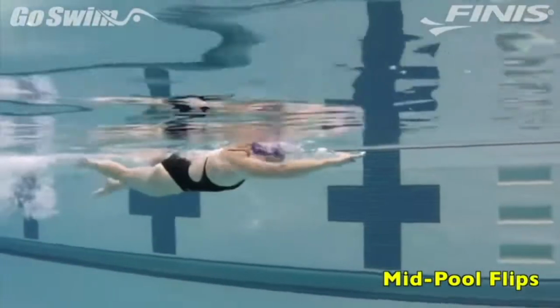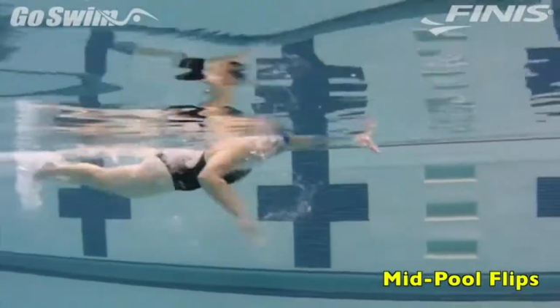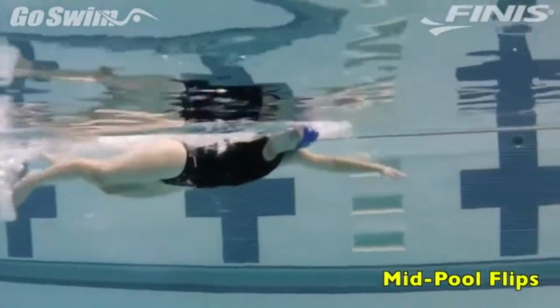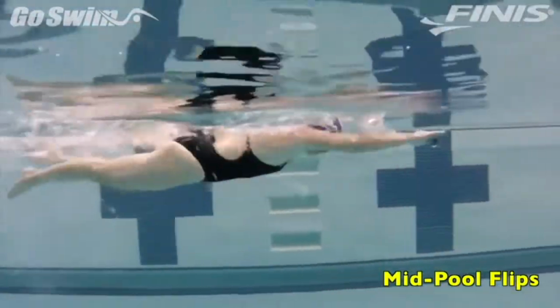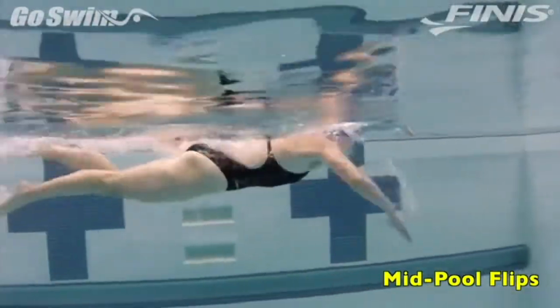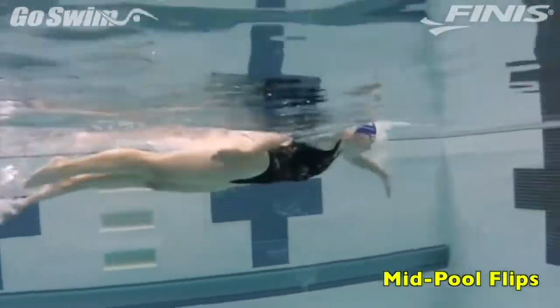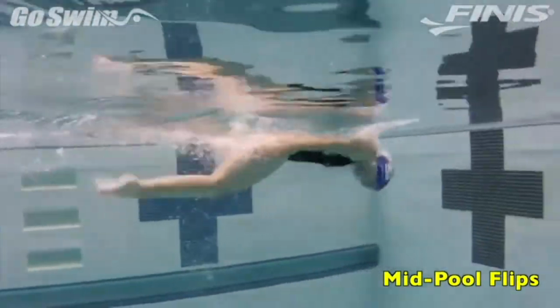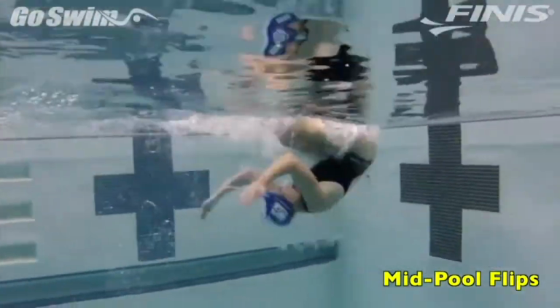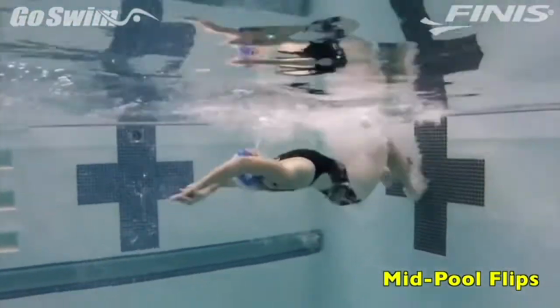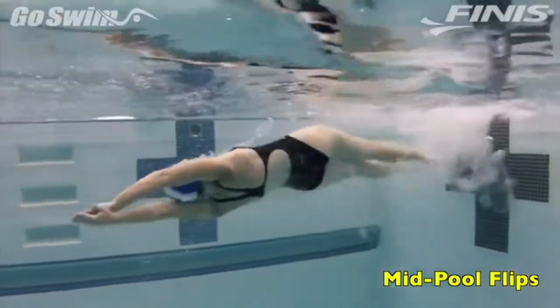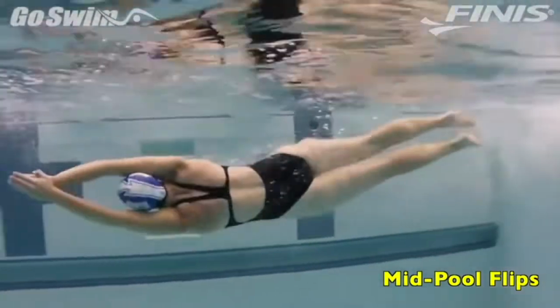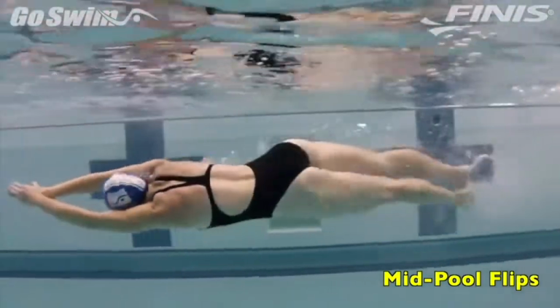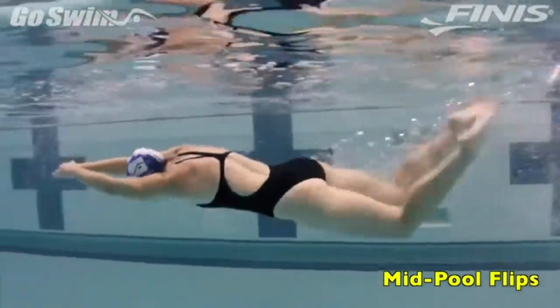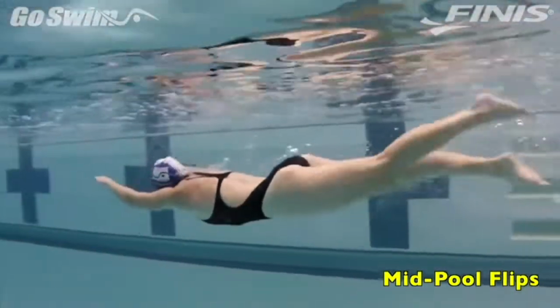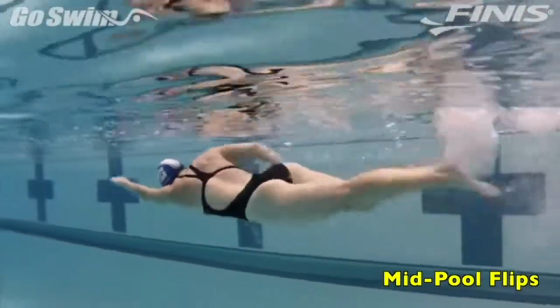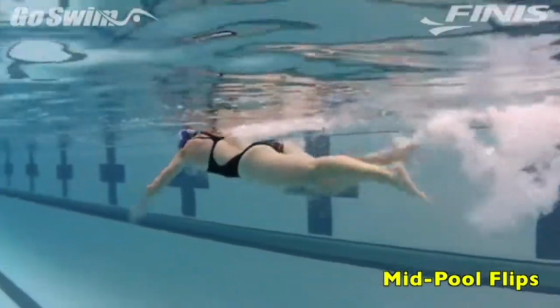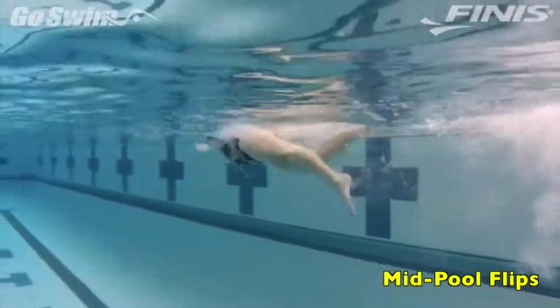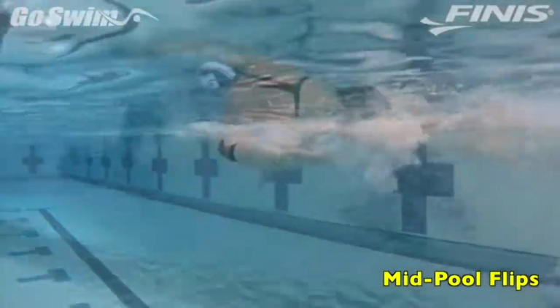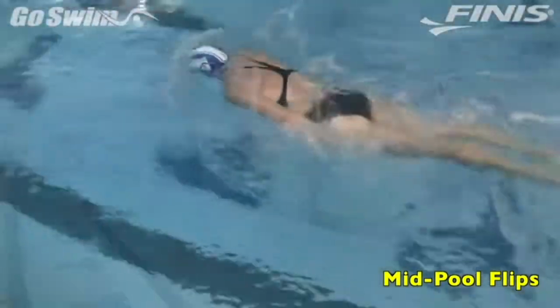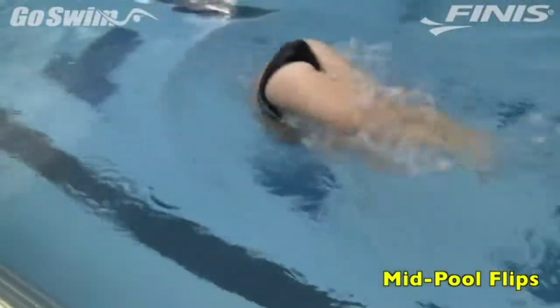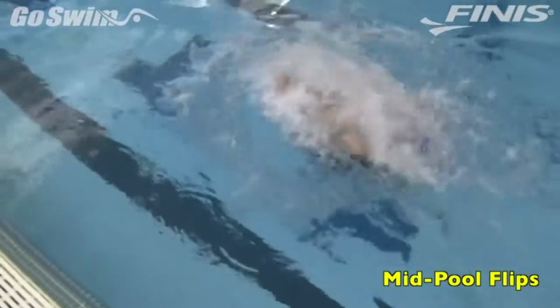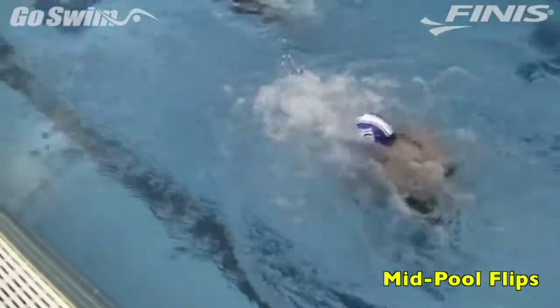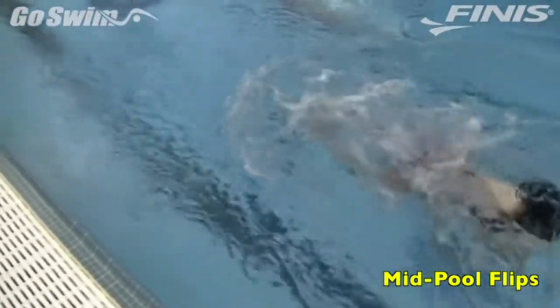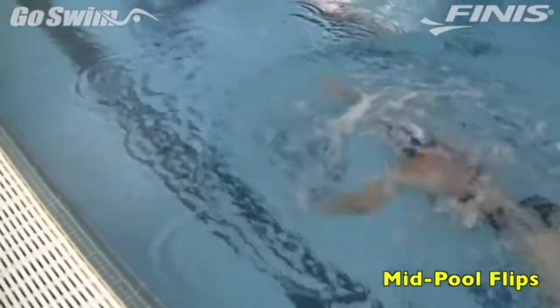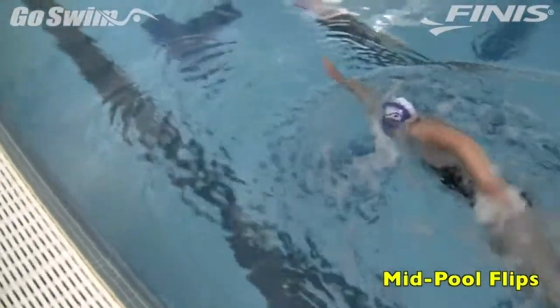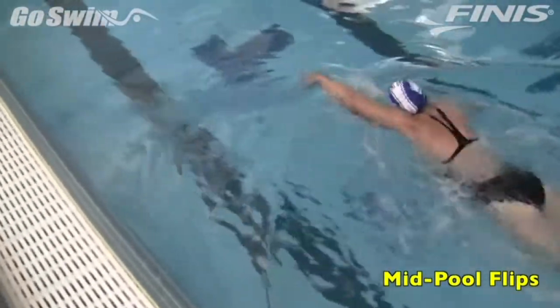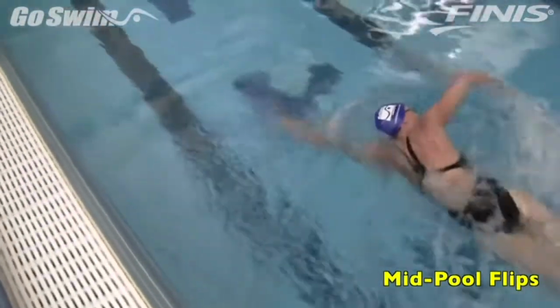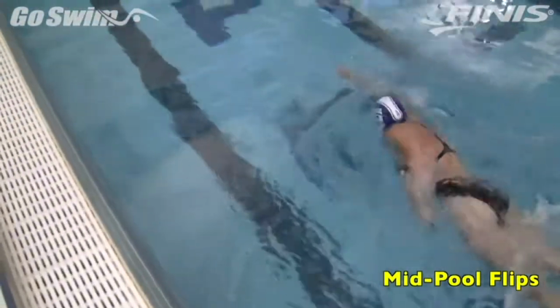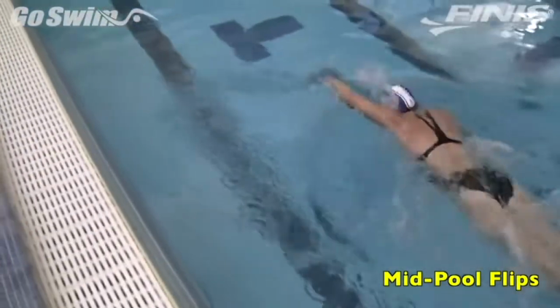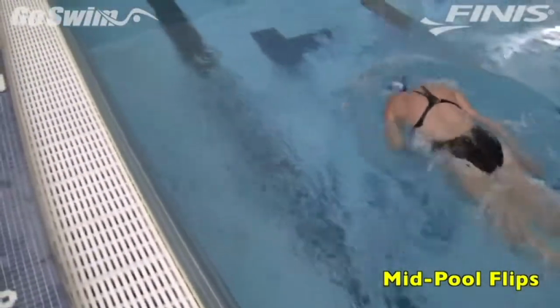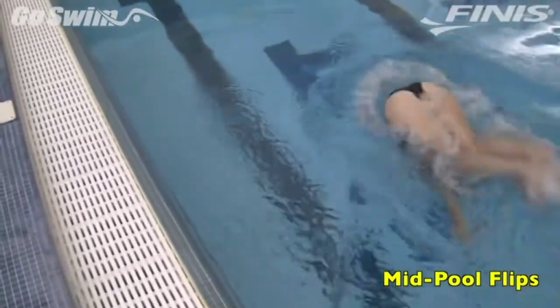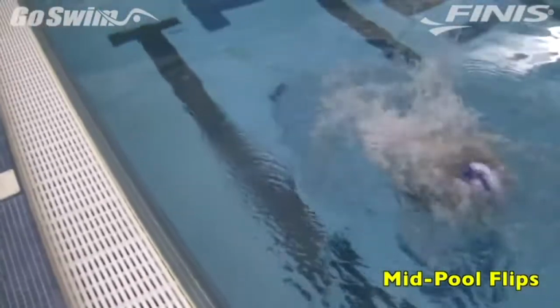If you want fast turns and some interesting training, one good trick is to take the wall out of the equation. Why do it? Without the target of the wall, you can focus solely on getting your body into the tightest tuck possible for the fastest flip.